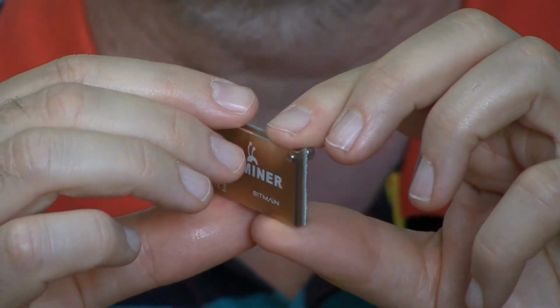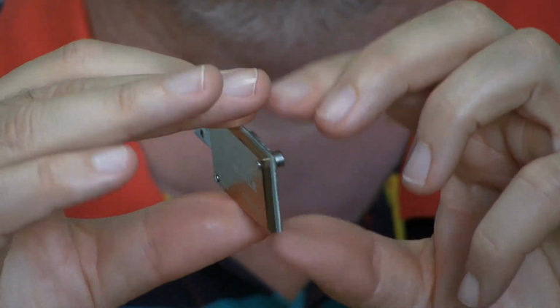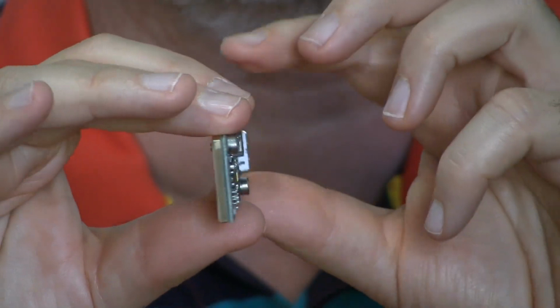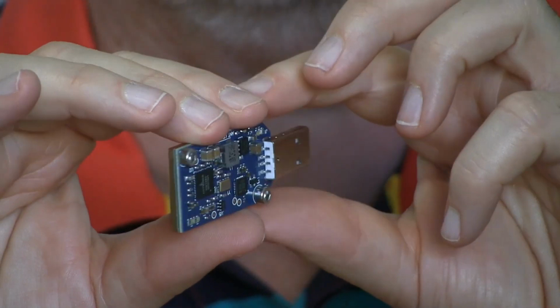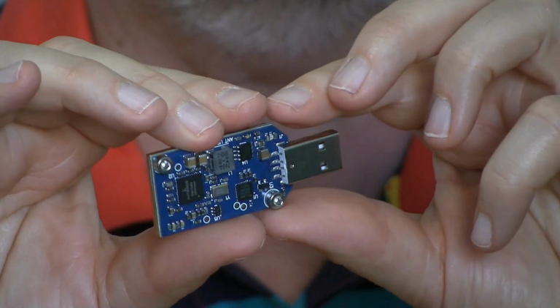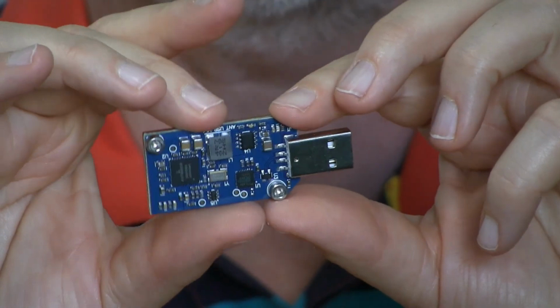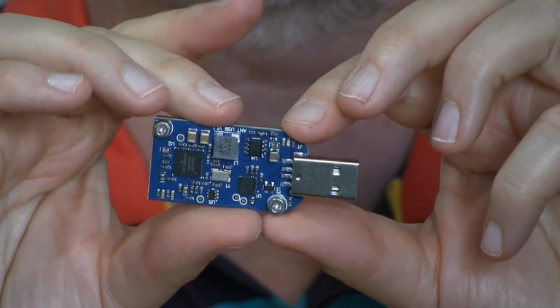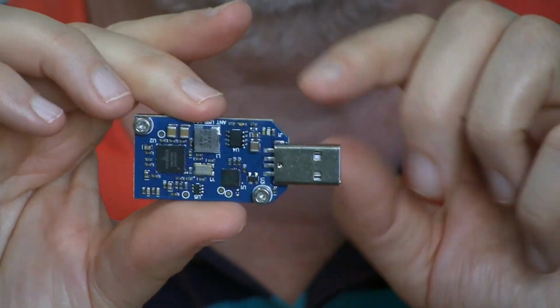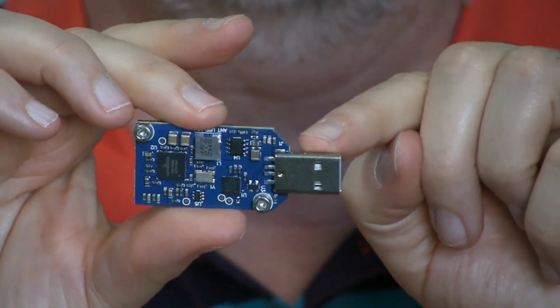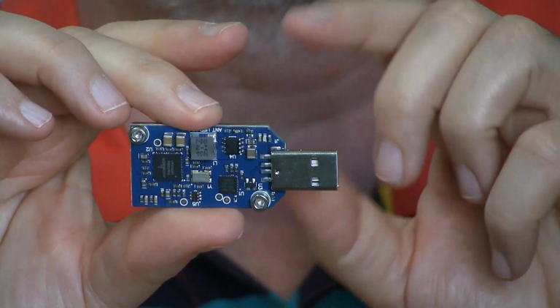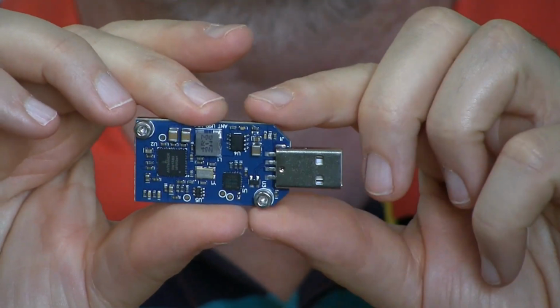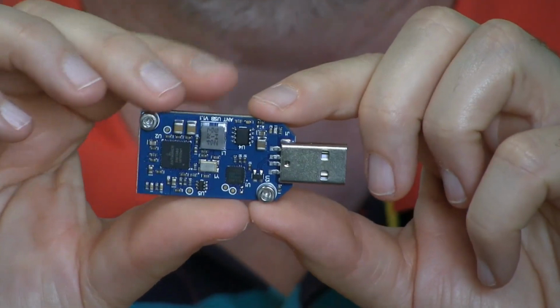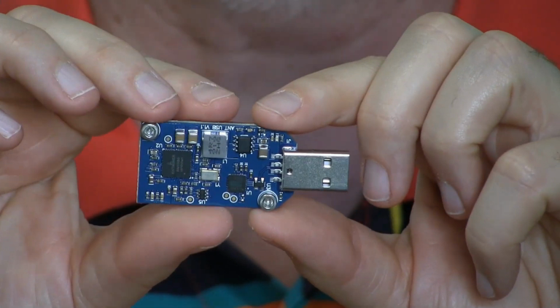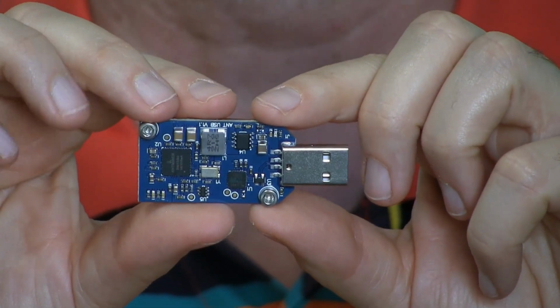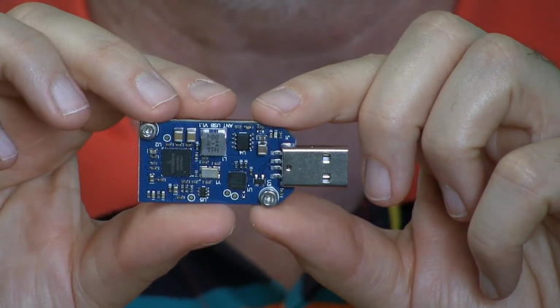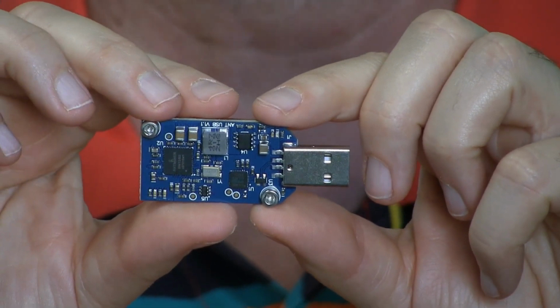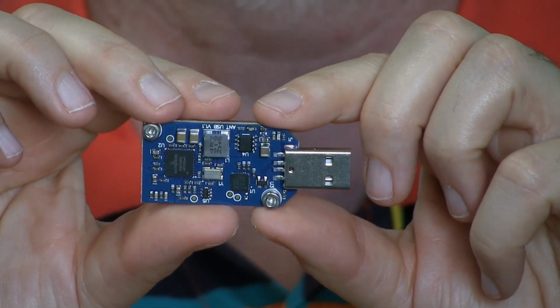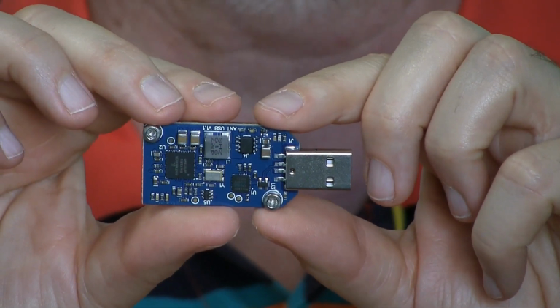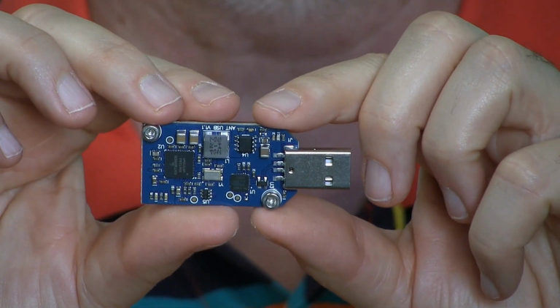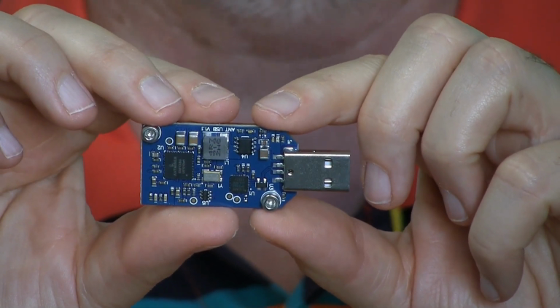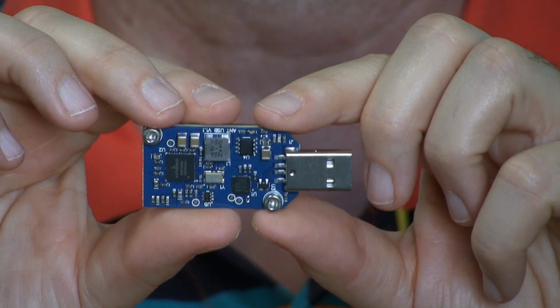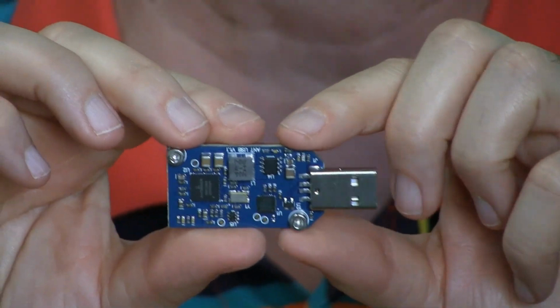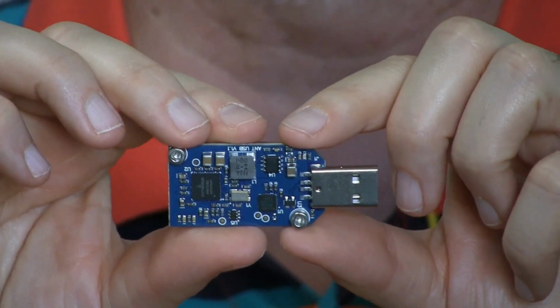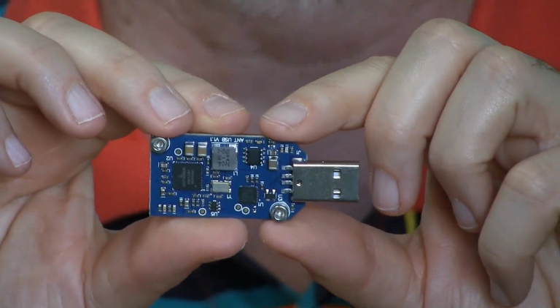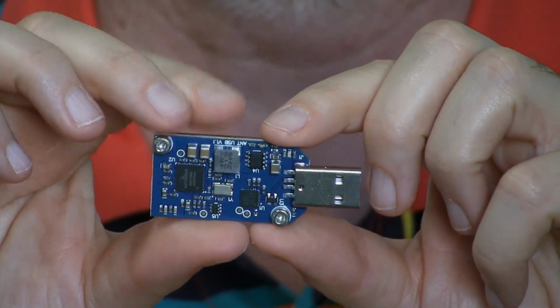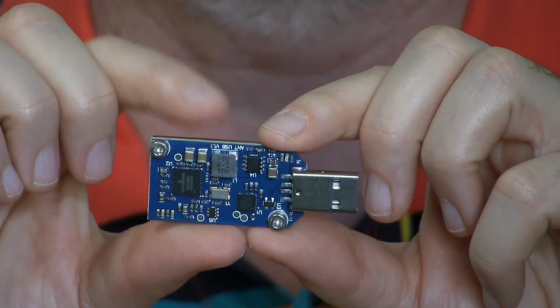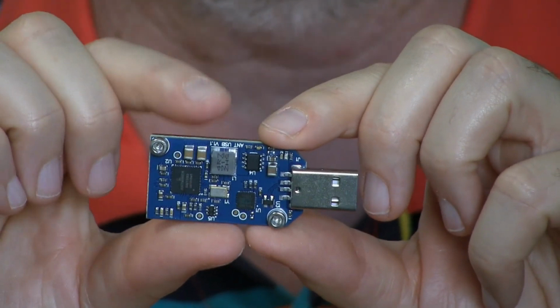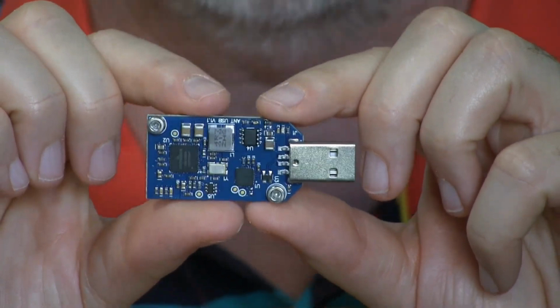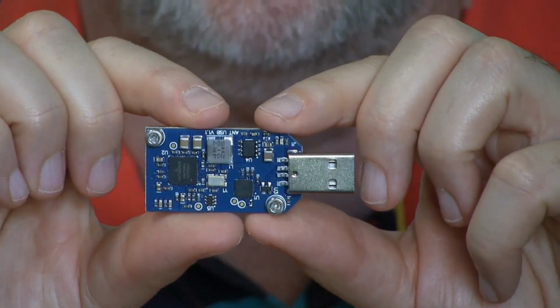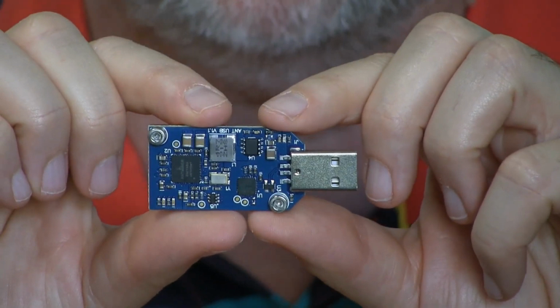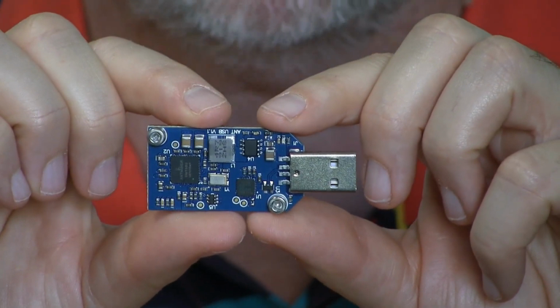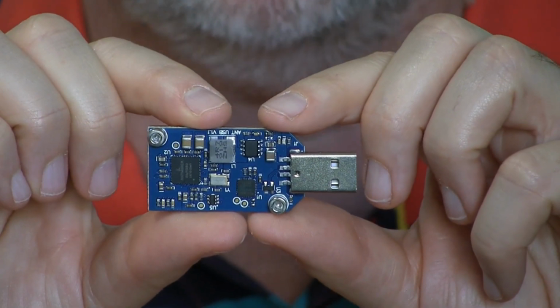That's with the computer on all the time, because as you can see, it's dependent upon being plugged into a USB port of your computer and running some software on the computer, though all the work gets done in these little chips right here.